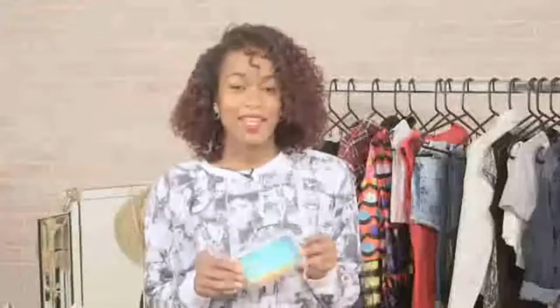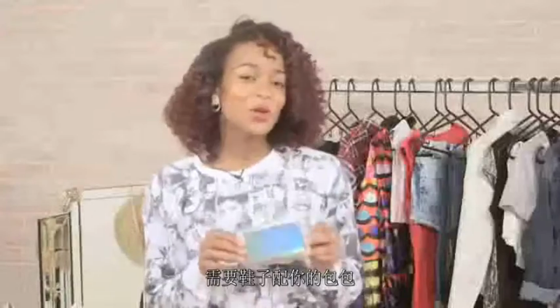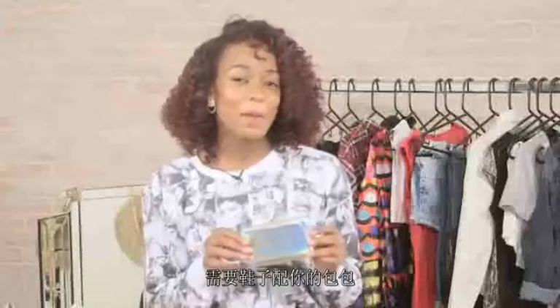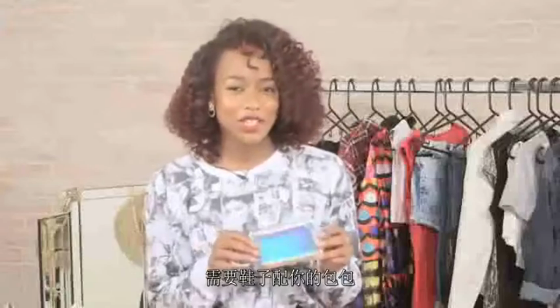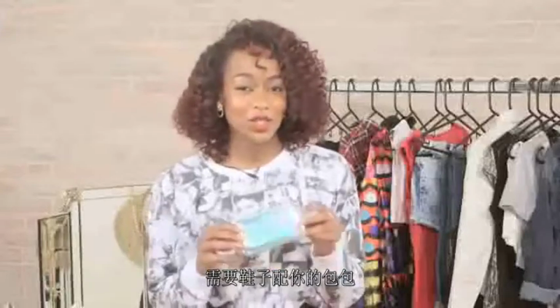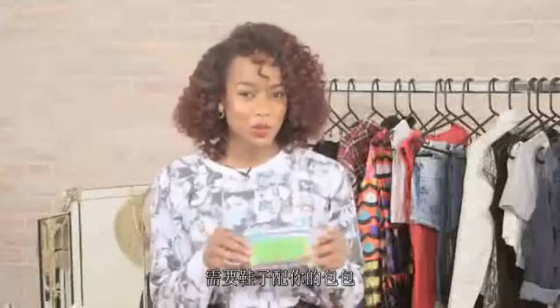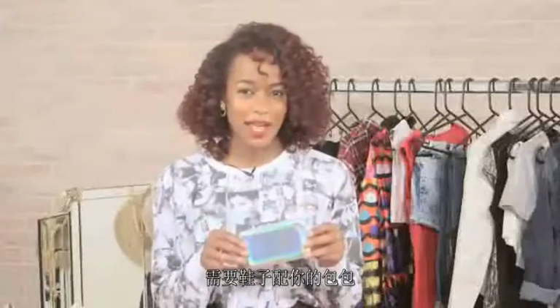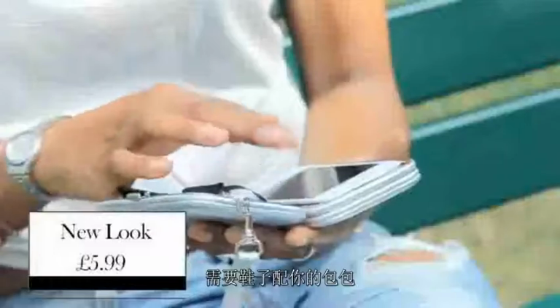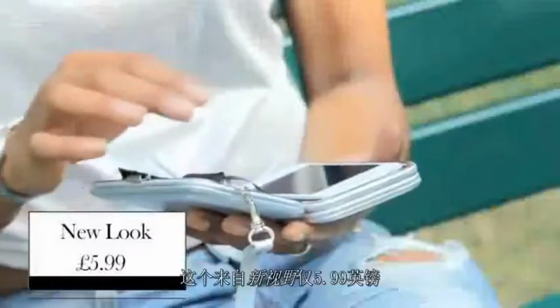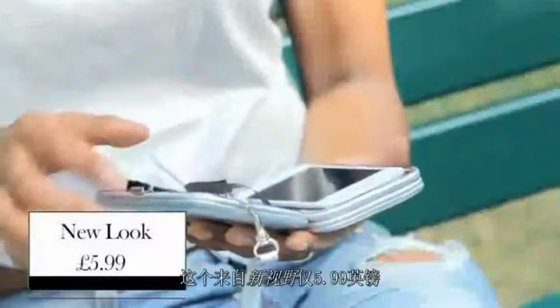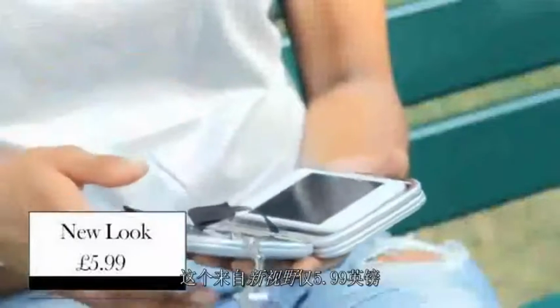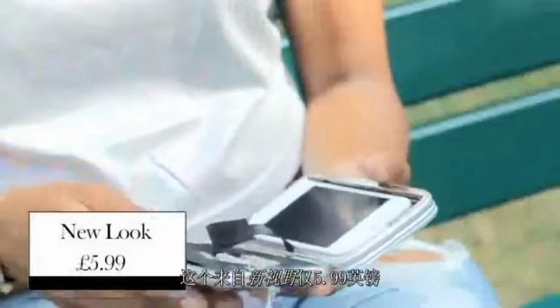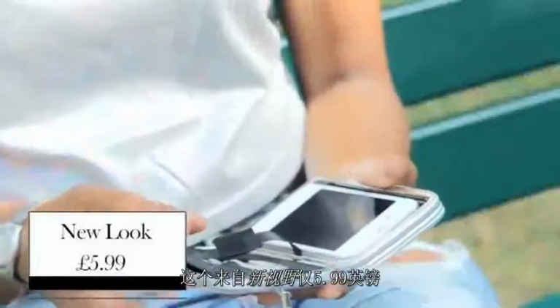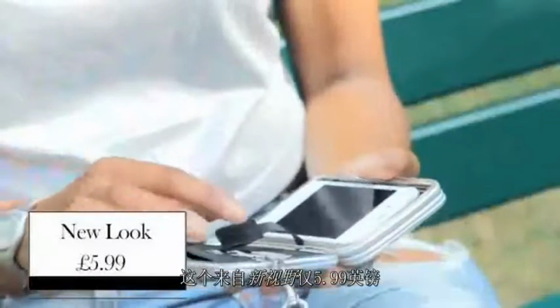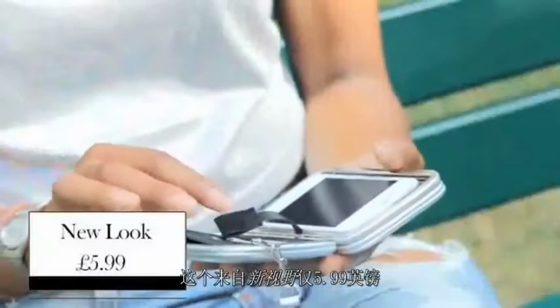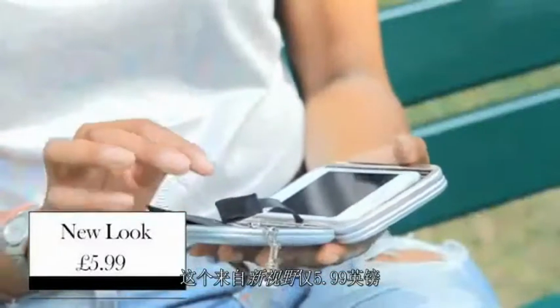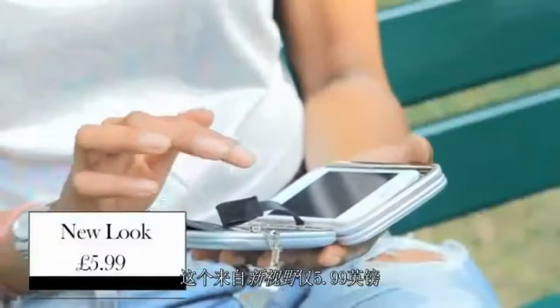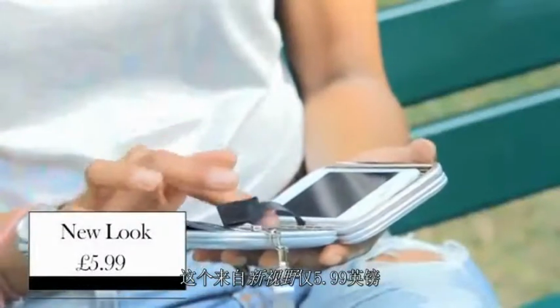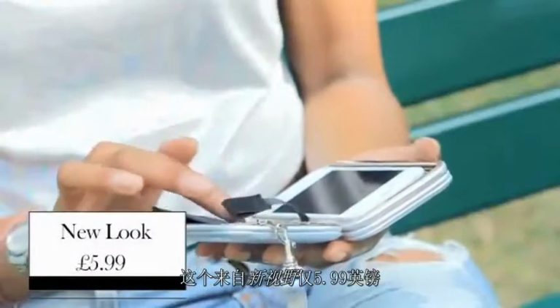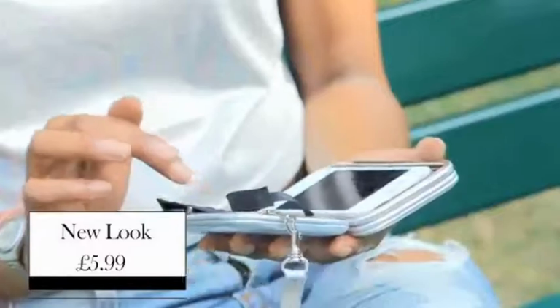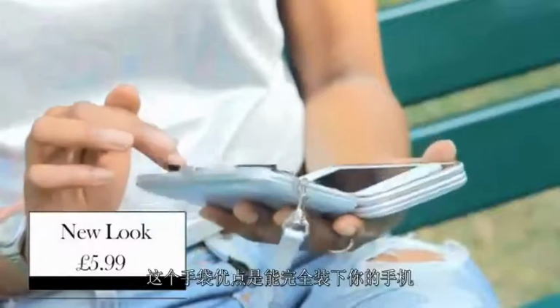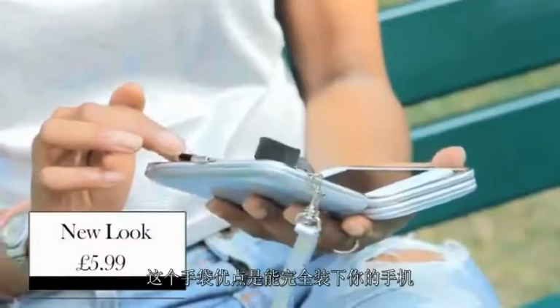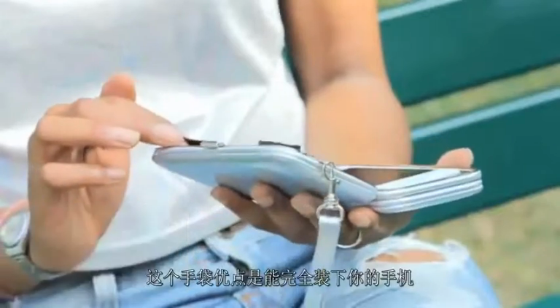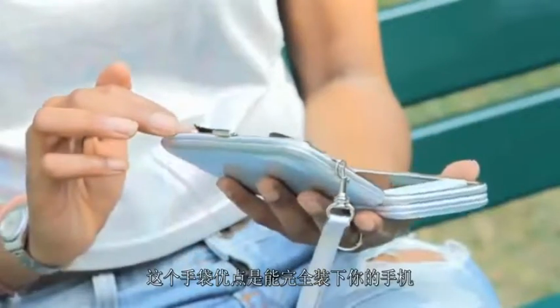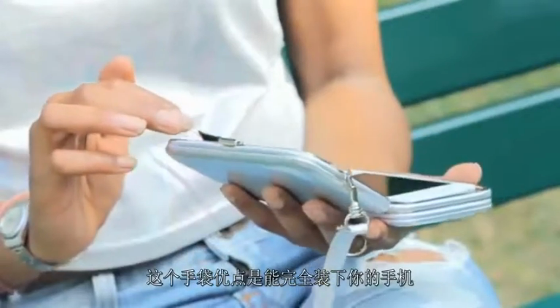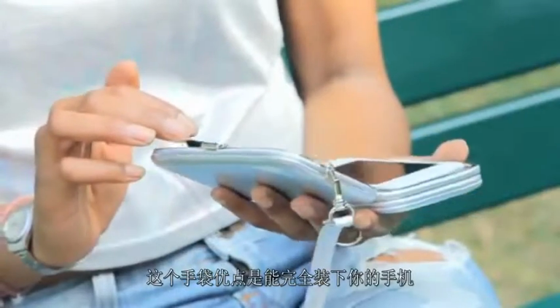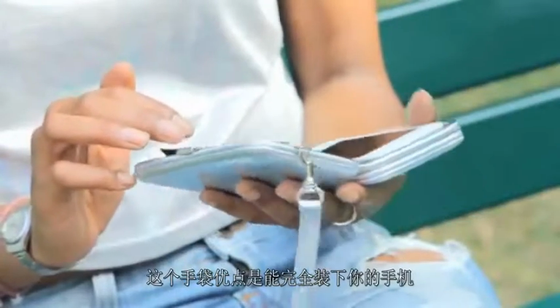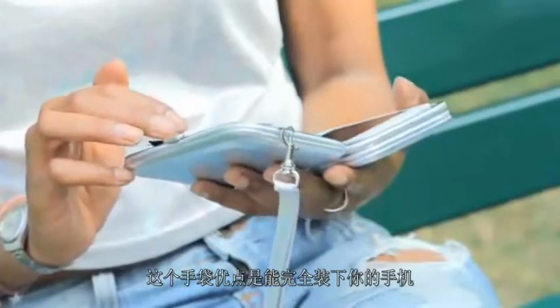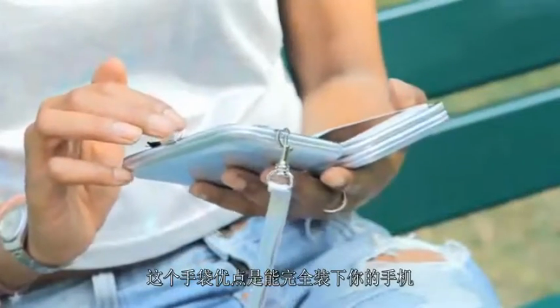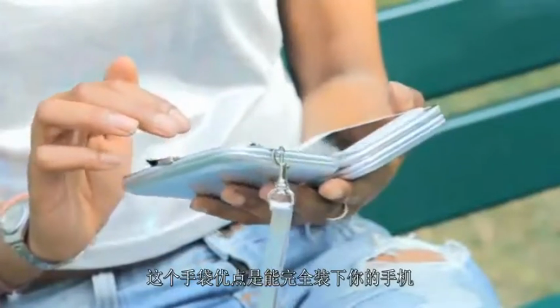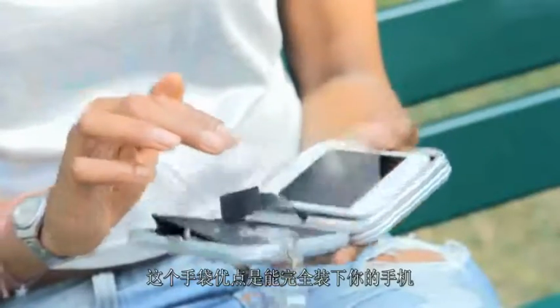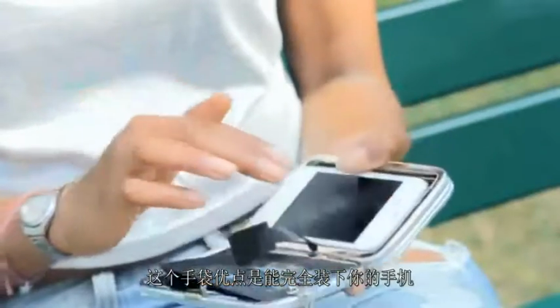It's all about matching your shoes with your bag and I got this one from New Look at only £5.99. What's great about this purse is that it fits your iPhone absolutely perfectly.